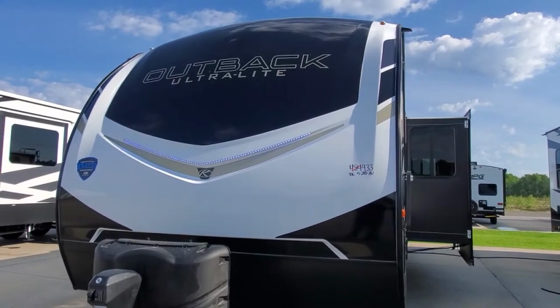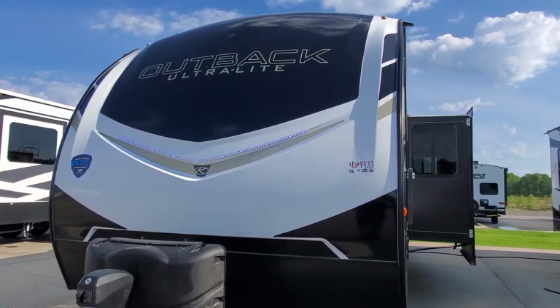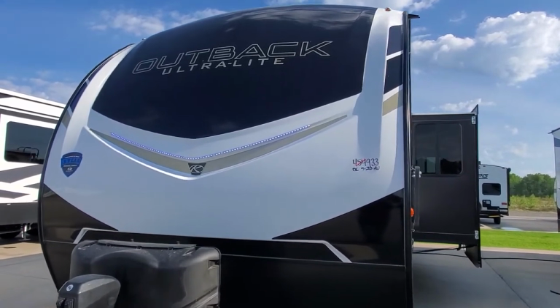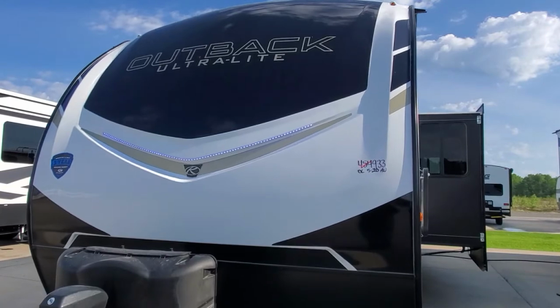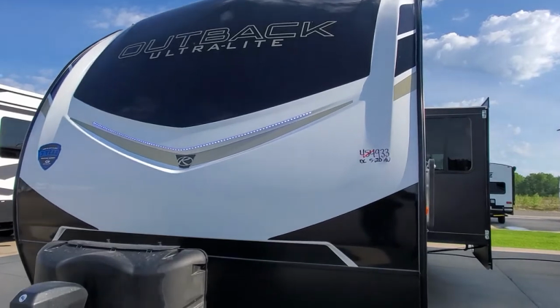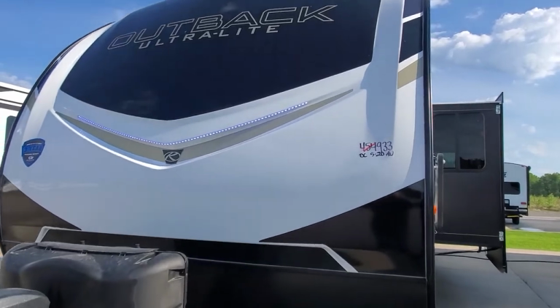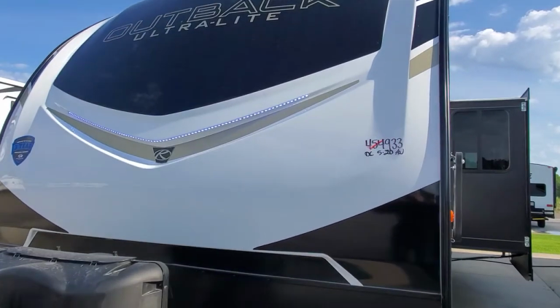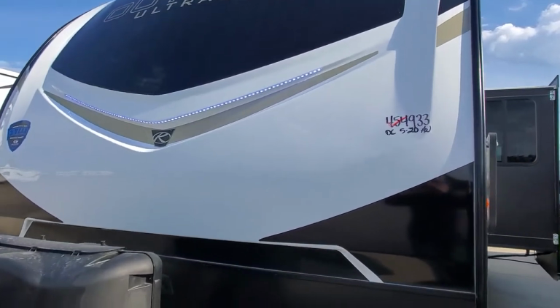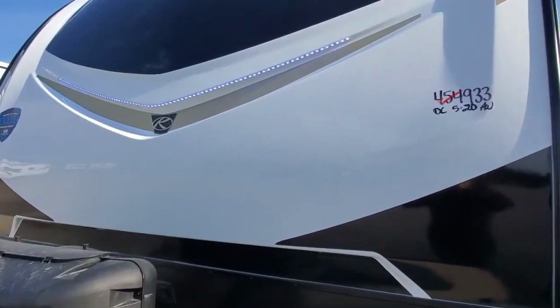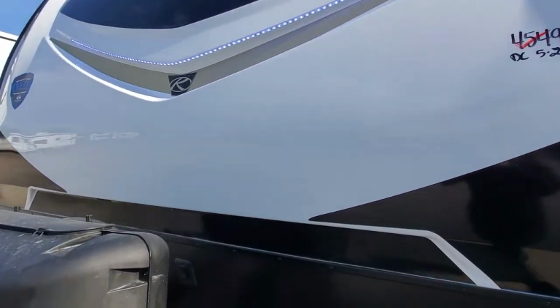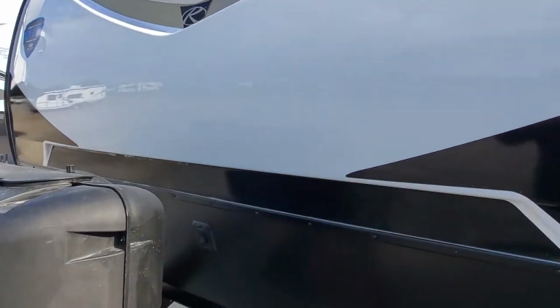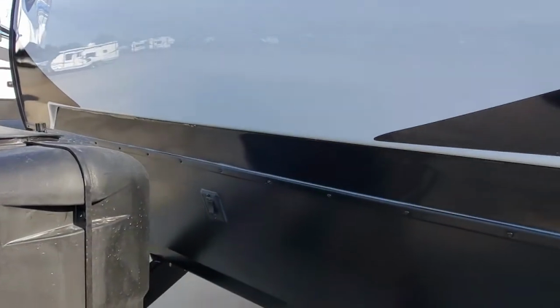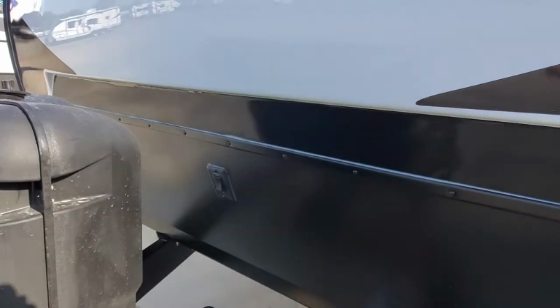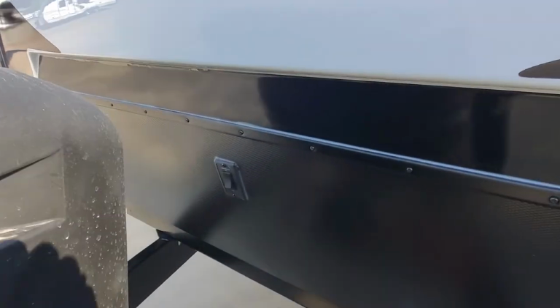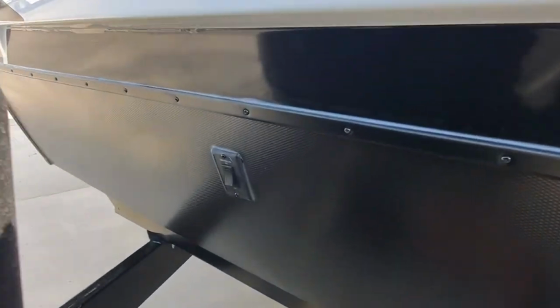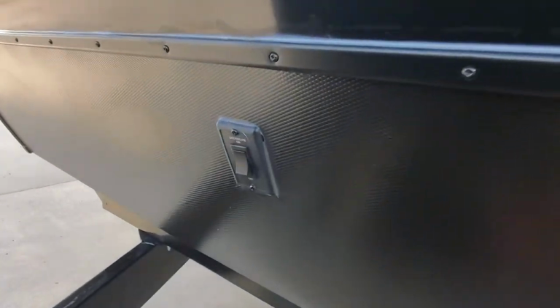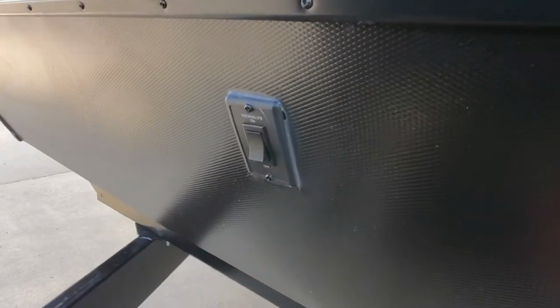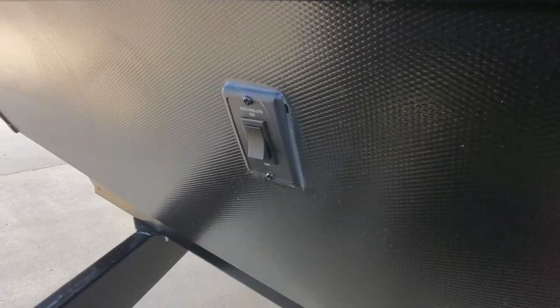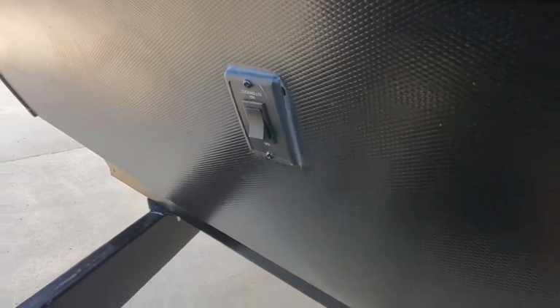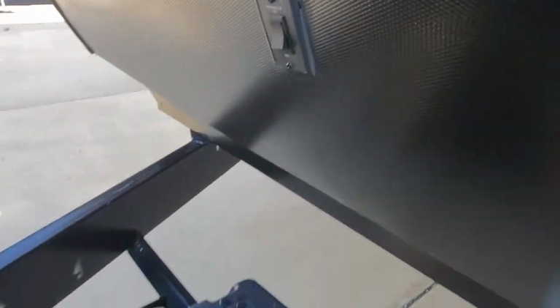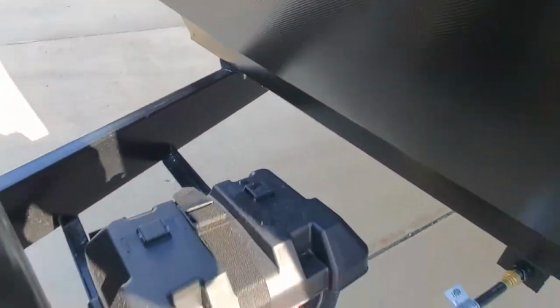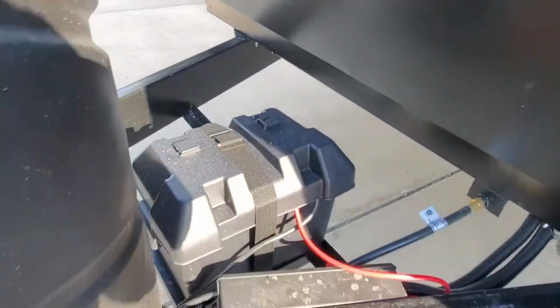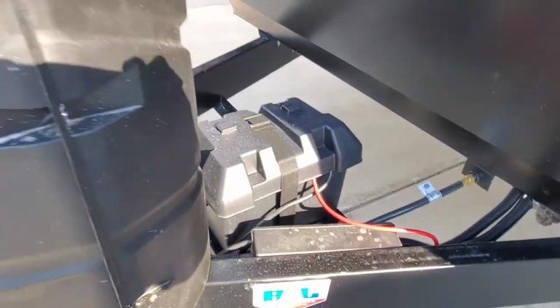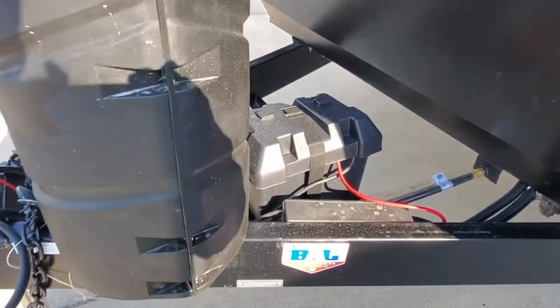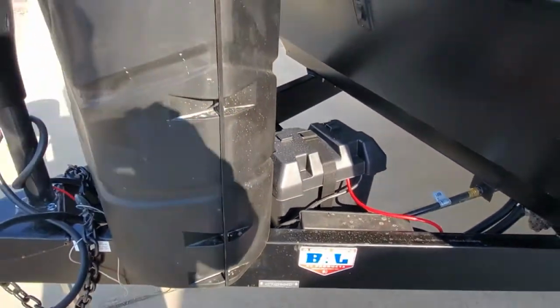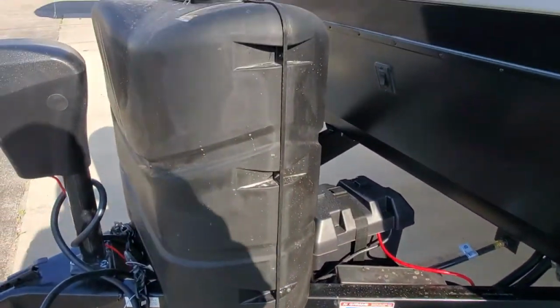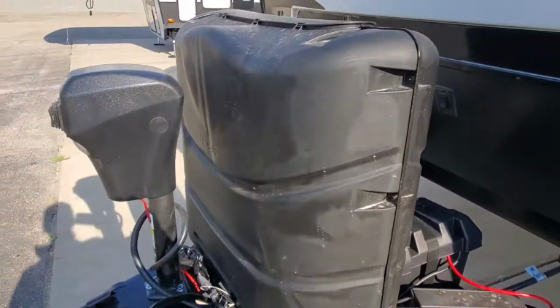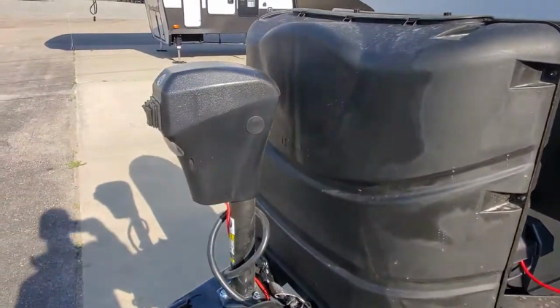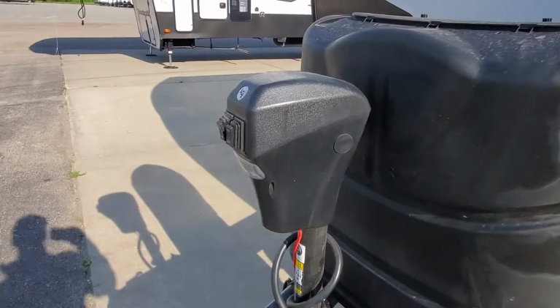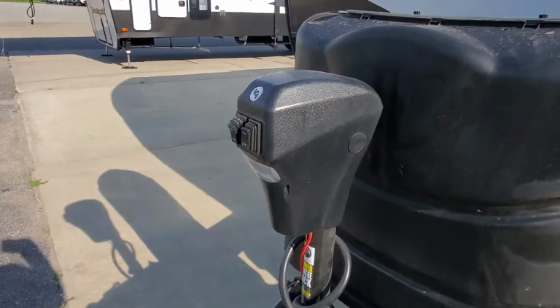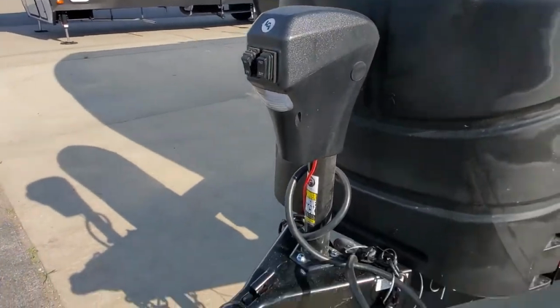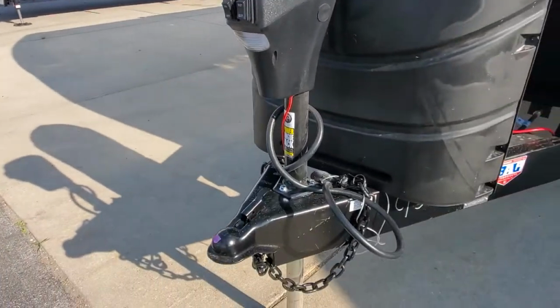Up front, you've got a molded fiberglass front cap with LED lights. You can light it up right there with the switch. The 12-volt battery is installed. Two 30-pound propane tanks. You've got a power tongue jack on the front.